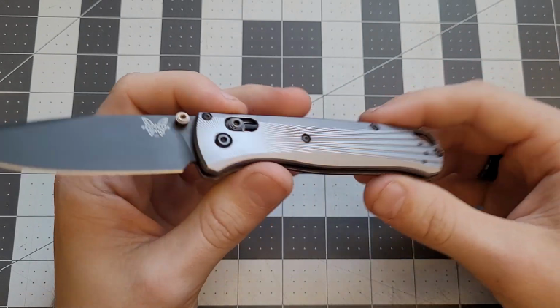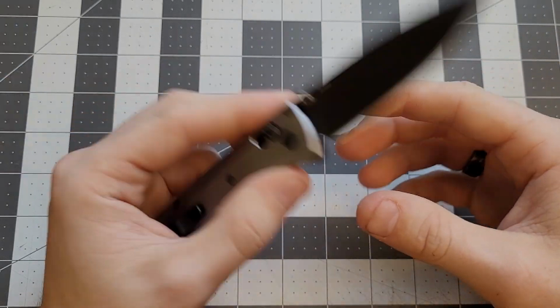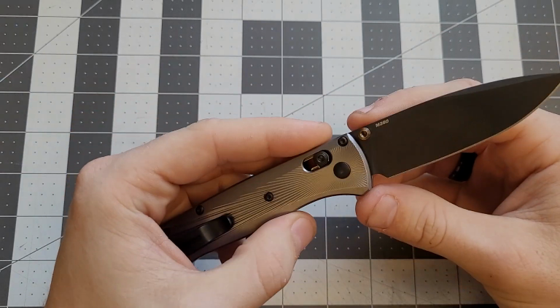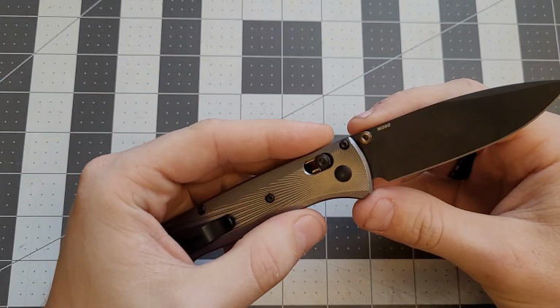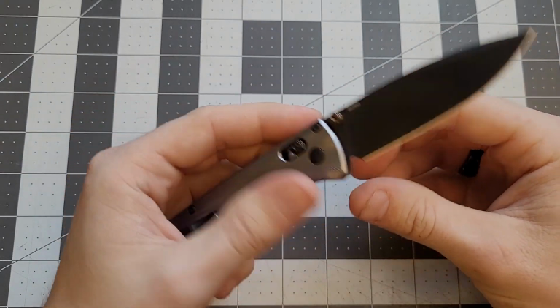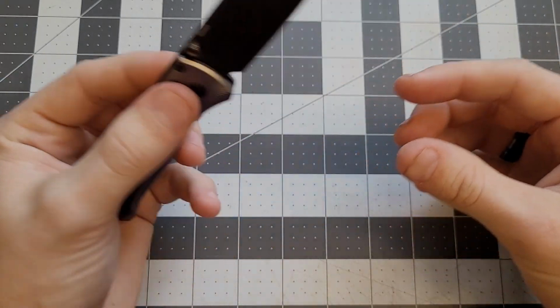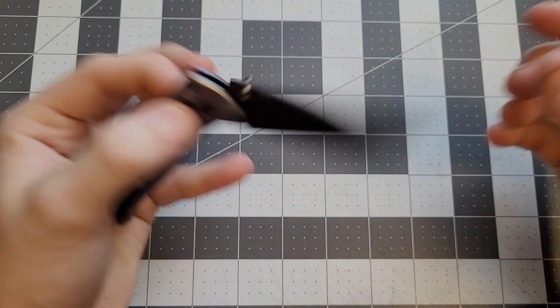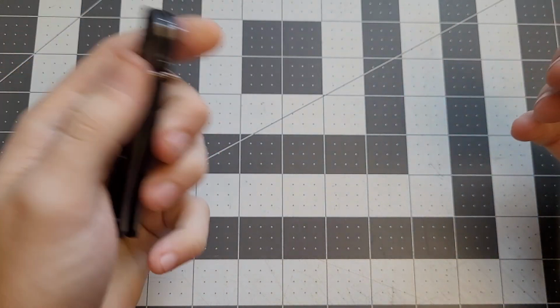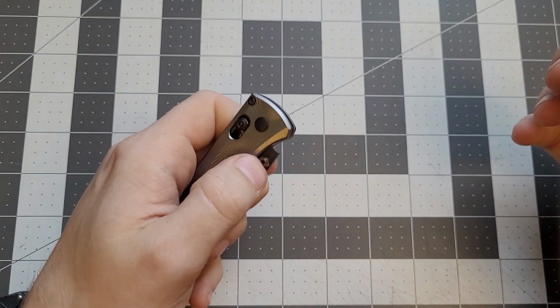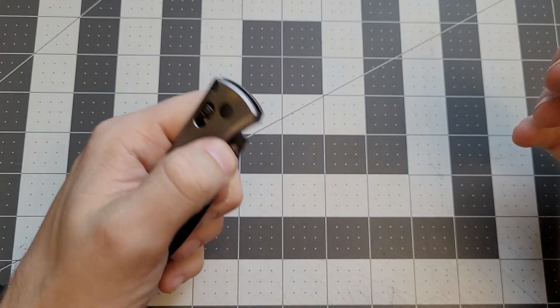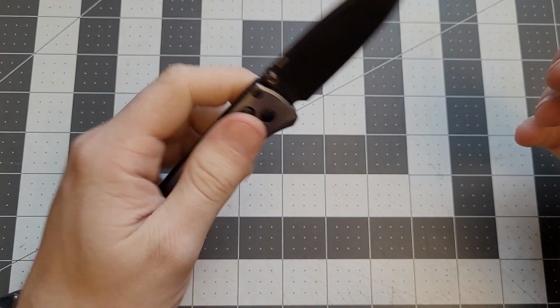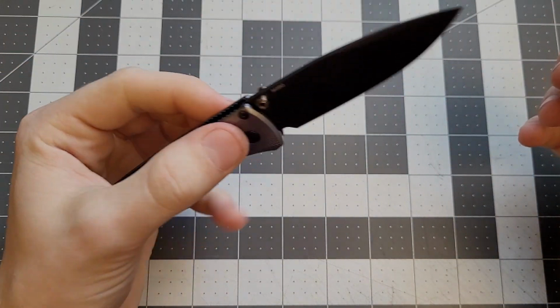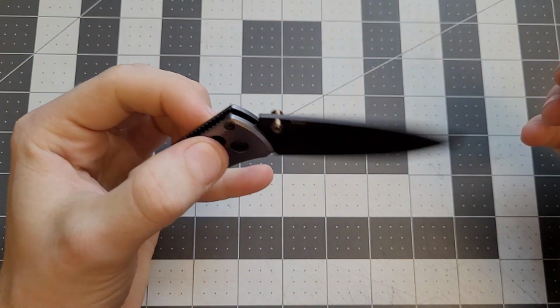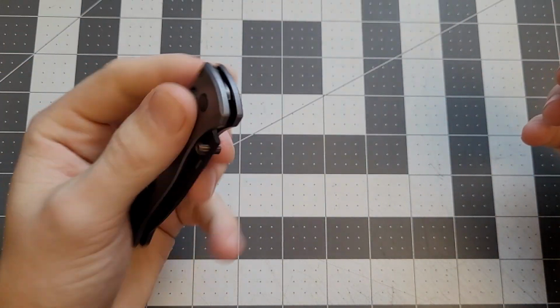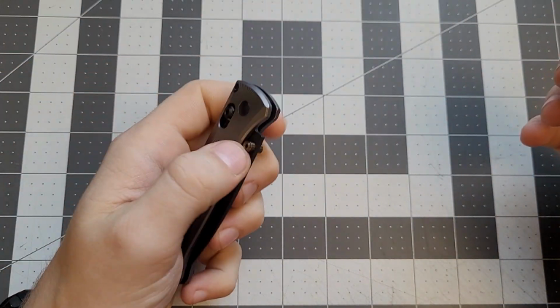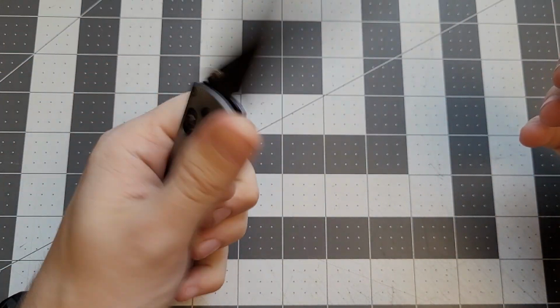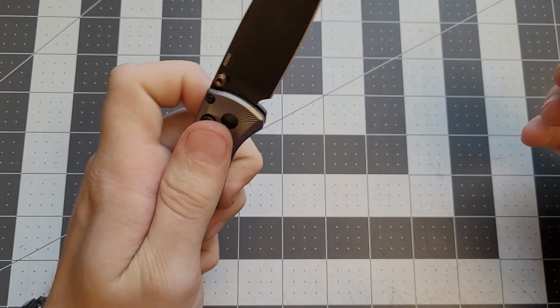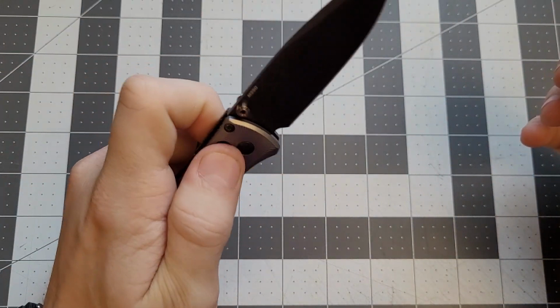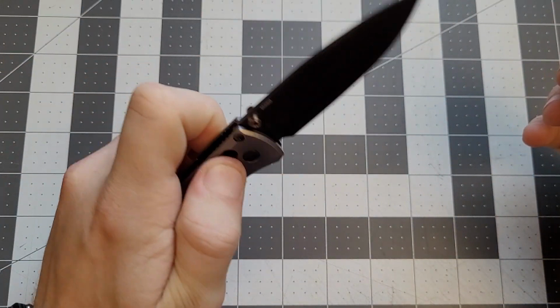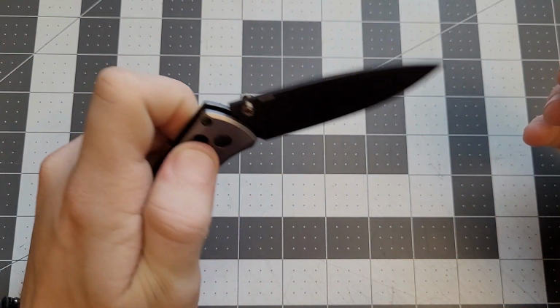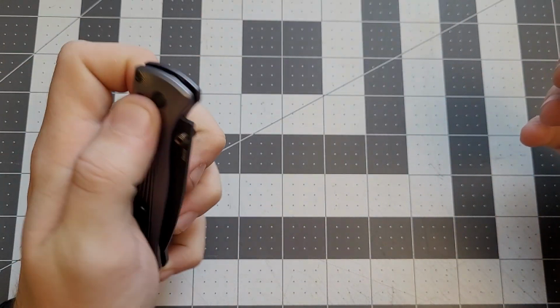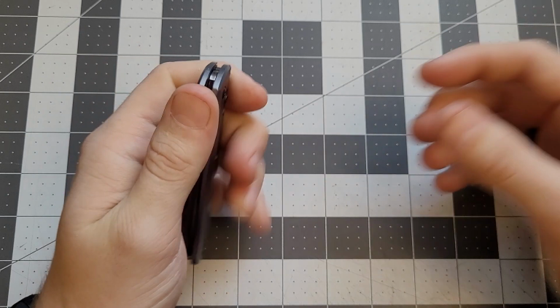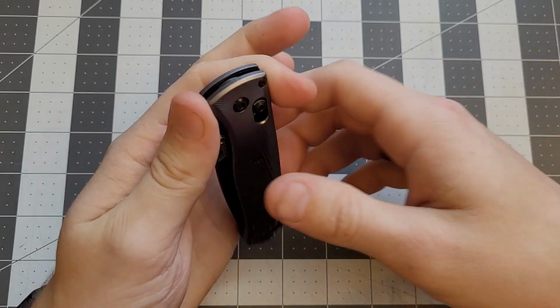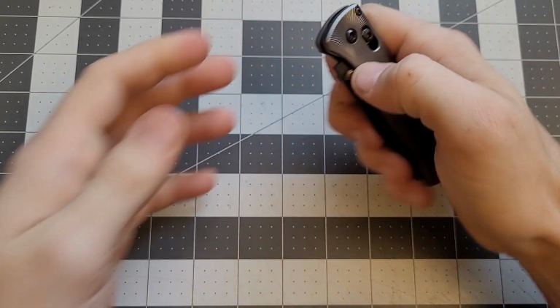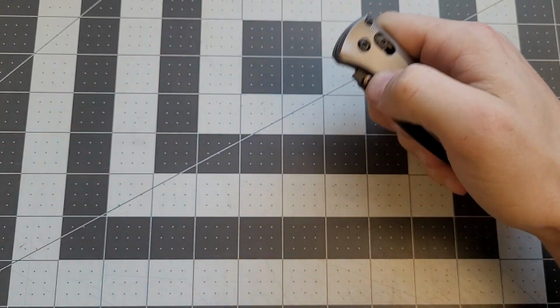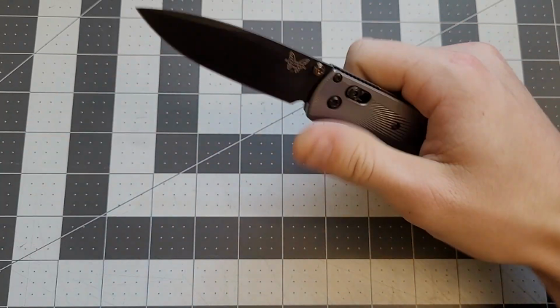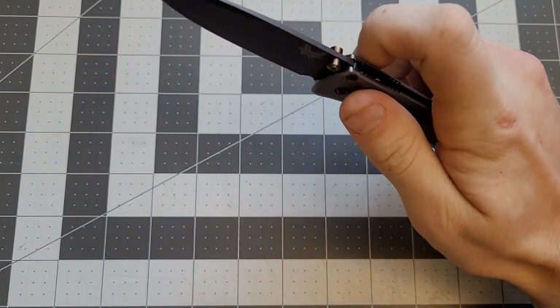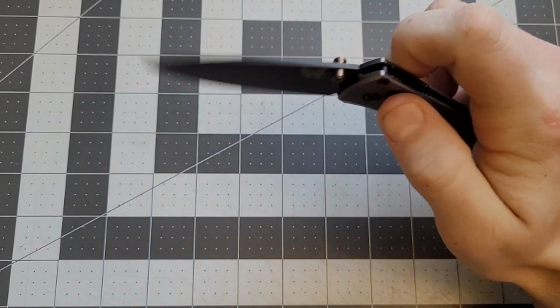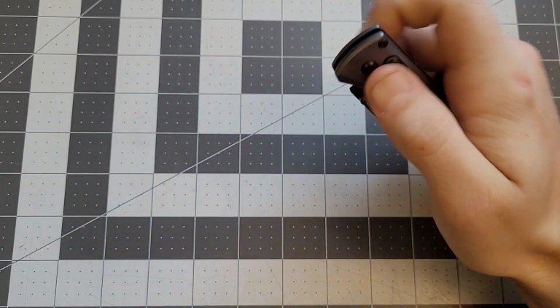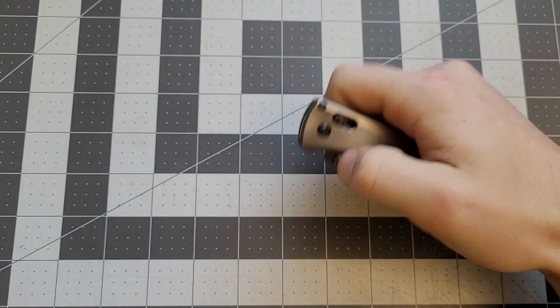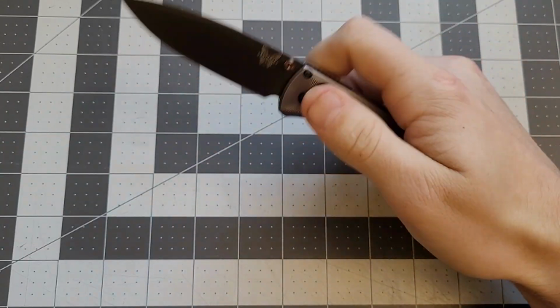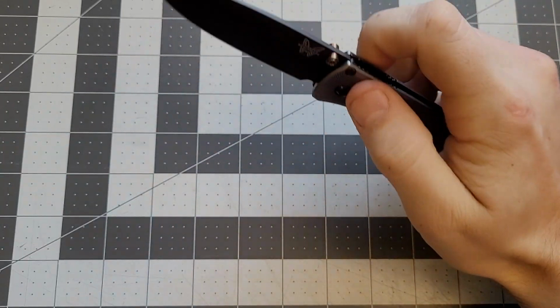Bug Outs usually have pretty good action, and this one is particularly nice — it's drop shut. Look at that, just drop shut like that. Excellent action.